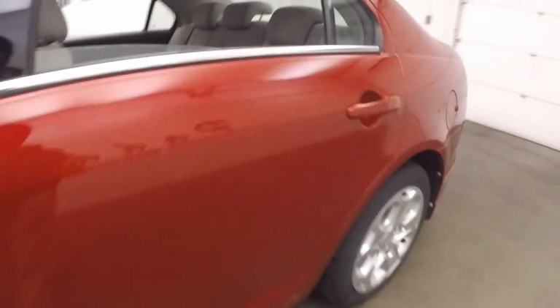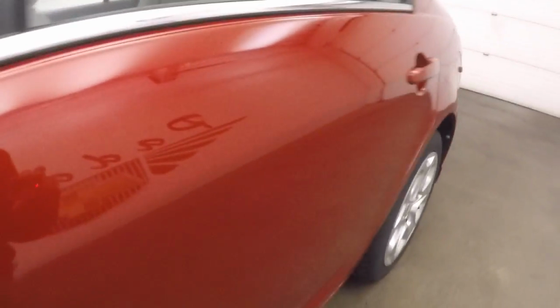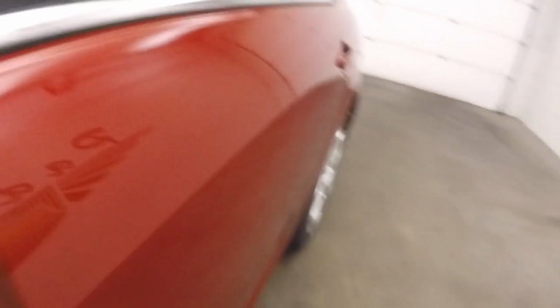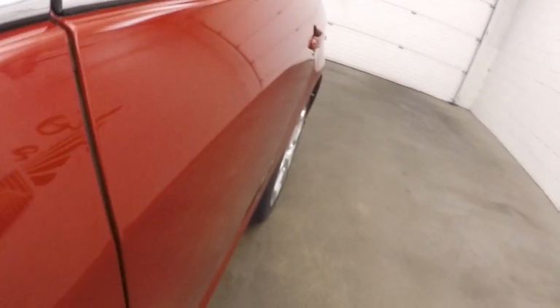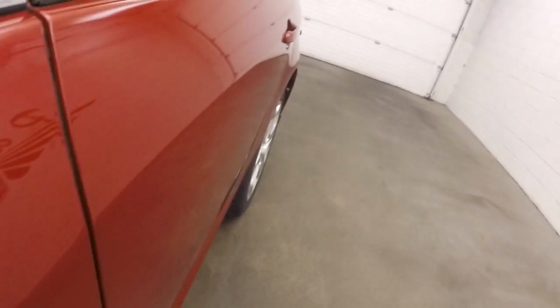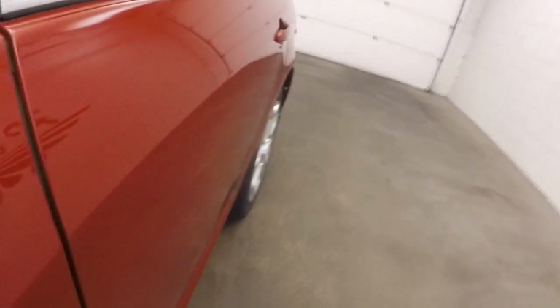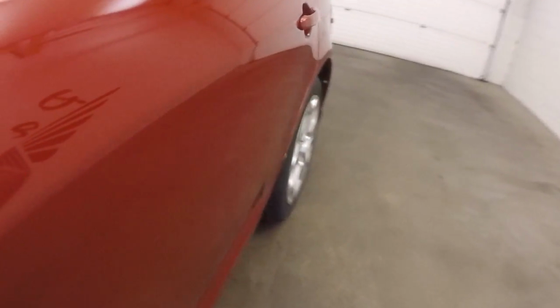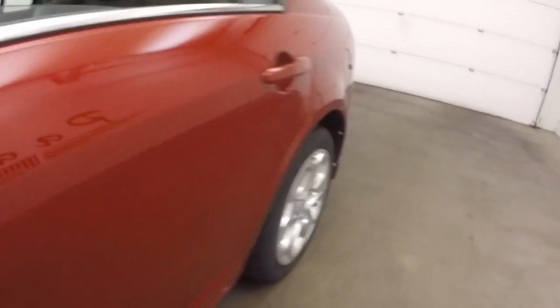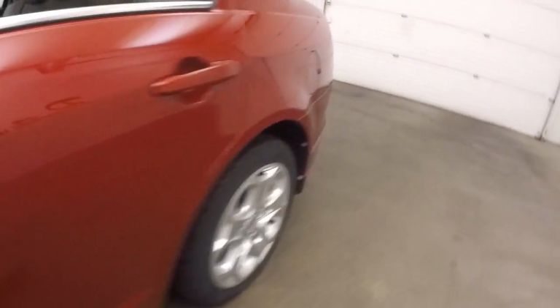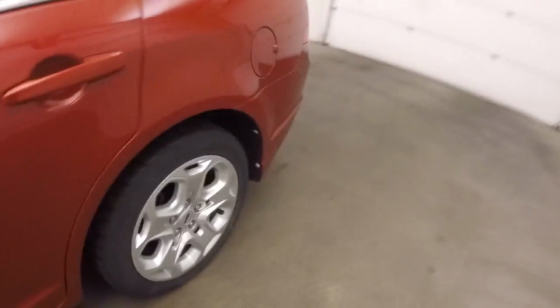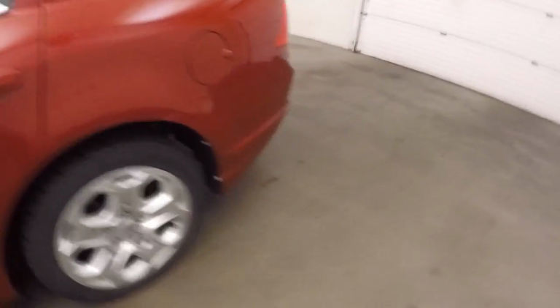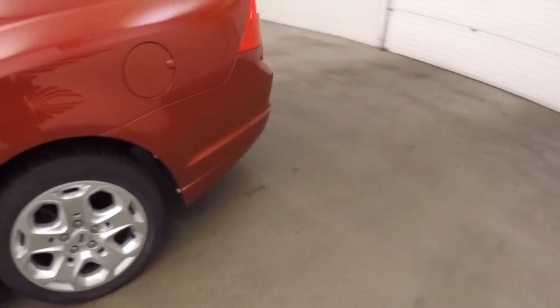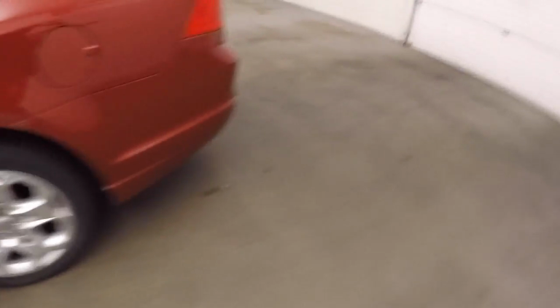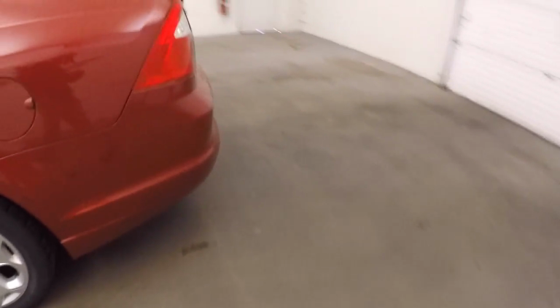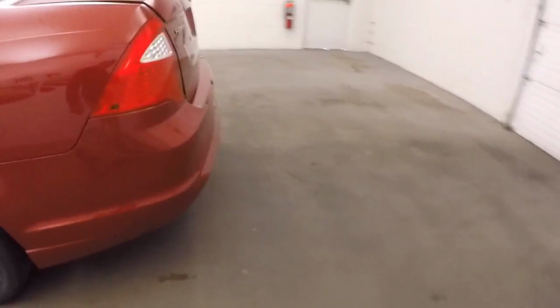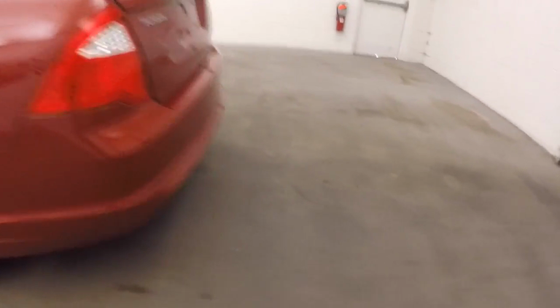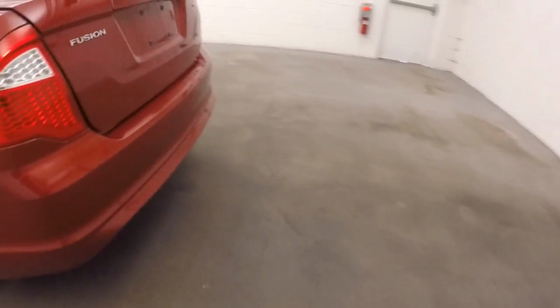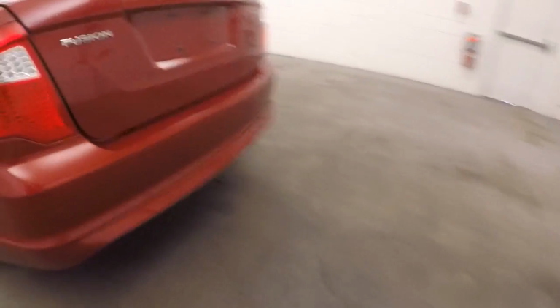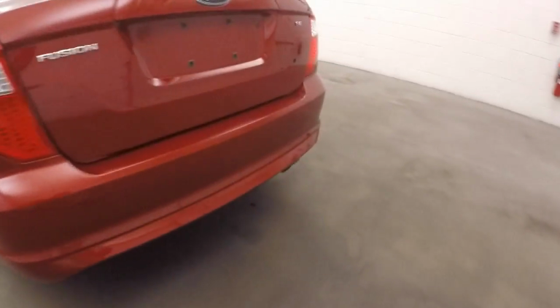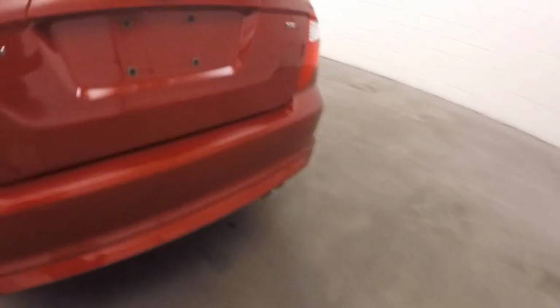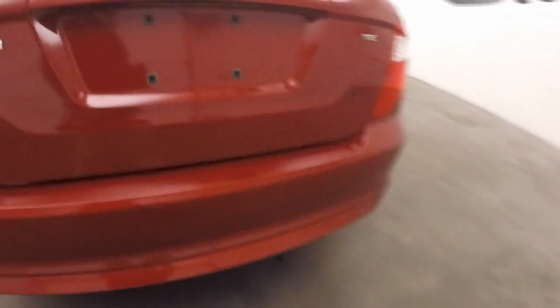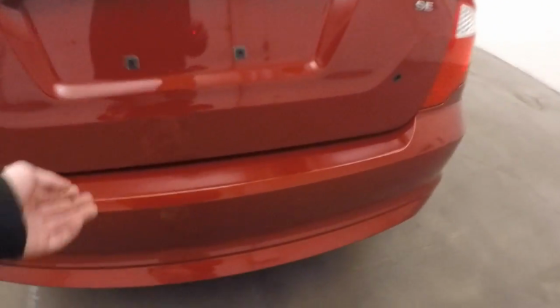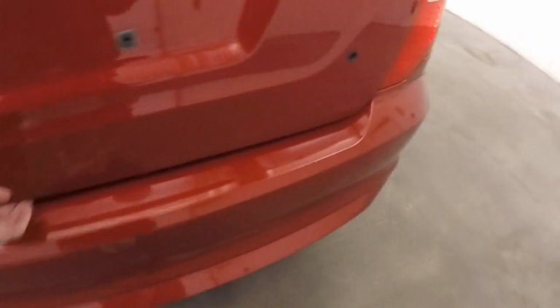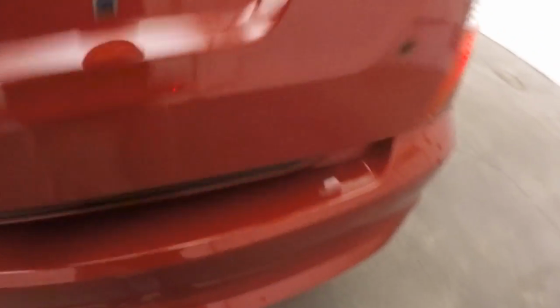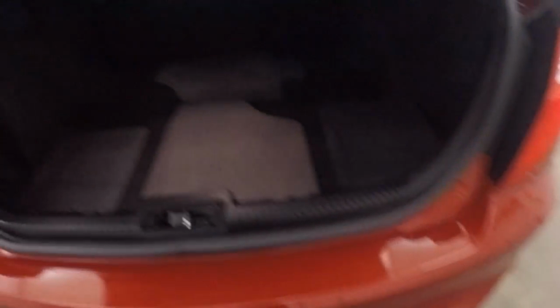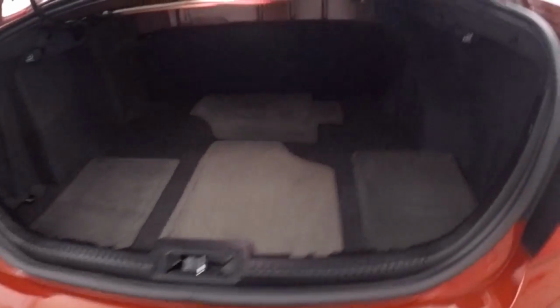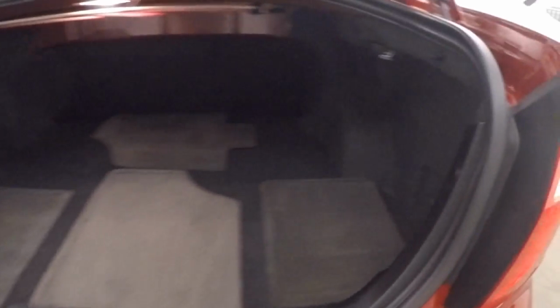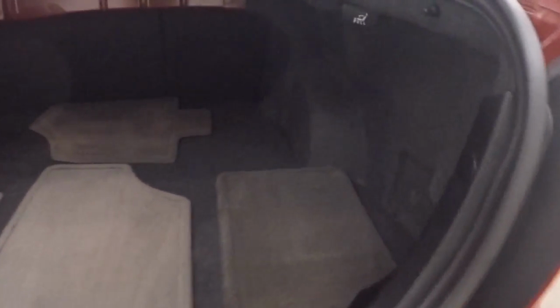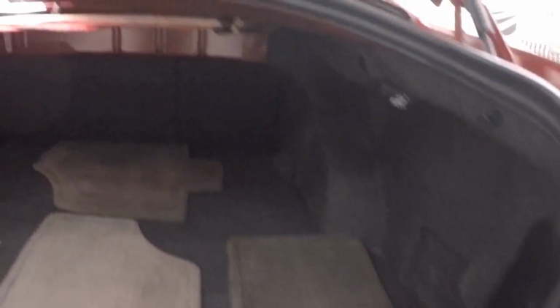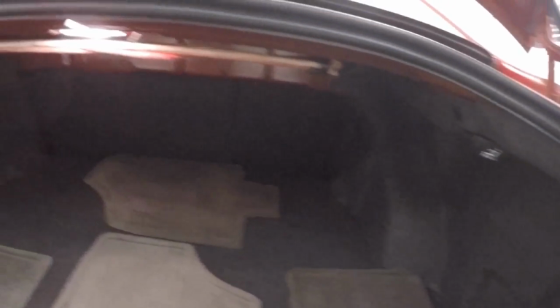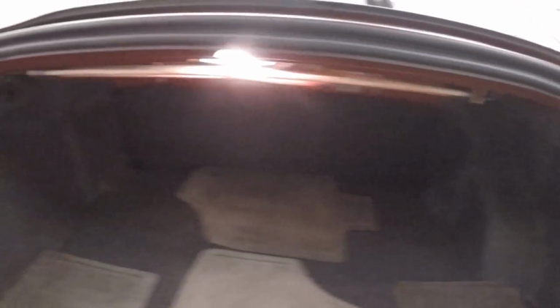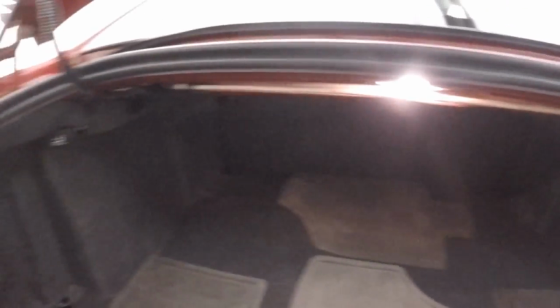Pop the trunk. Tires nice and straight. Nice large trunk, tons of space.